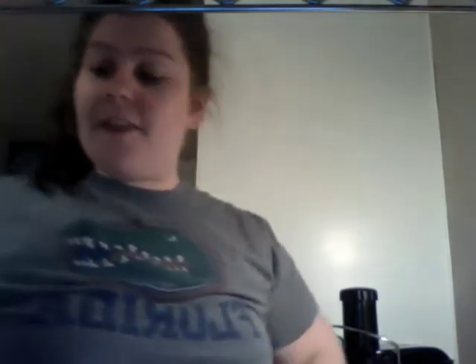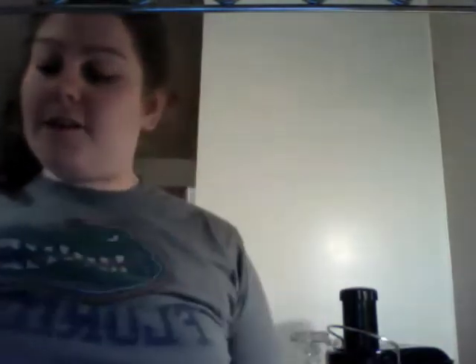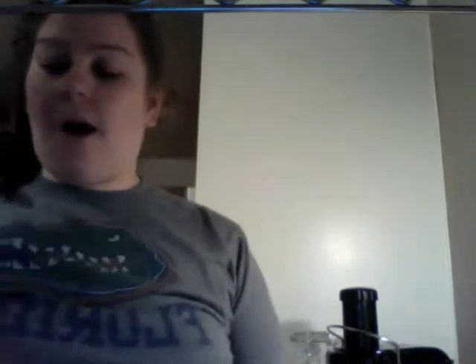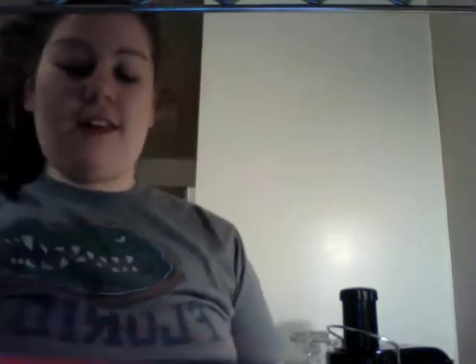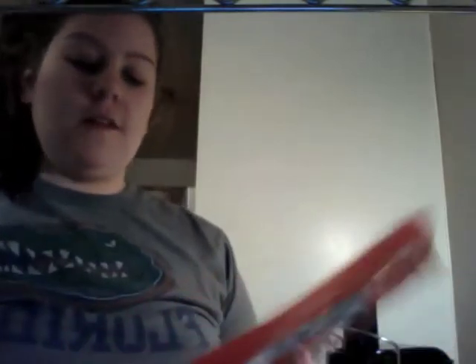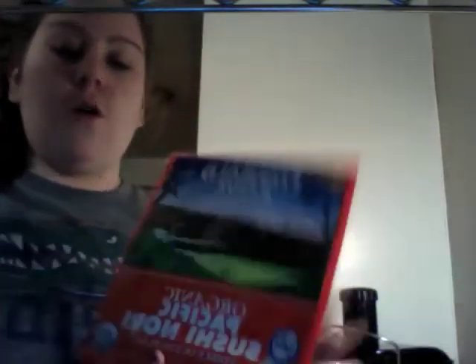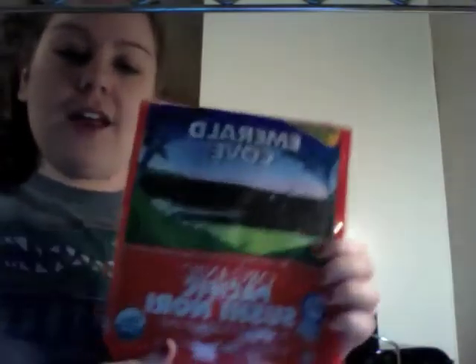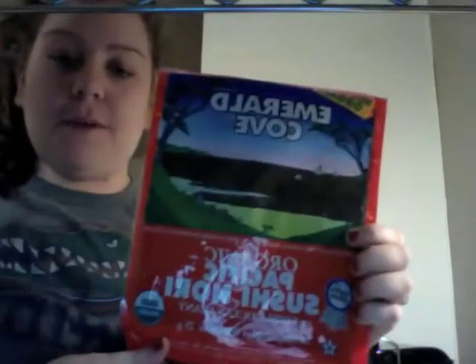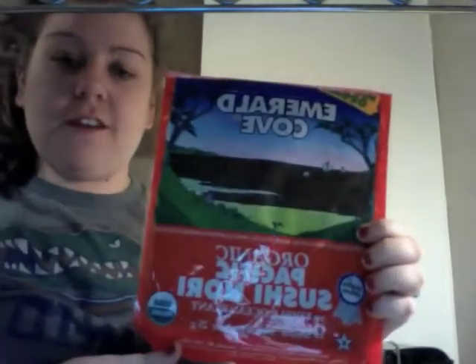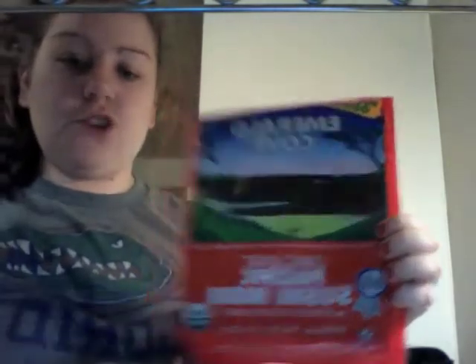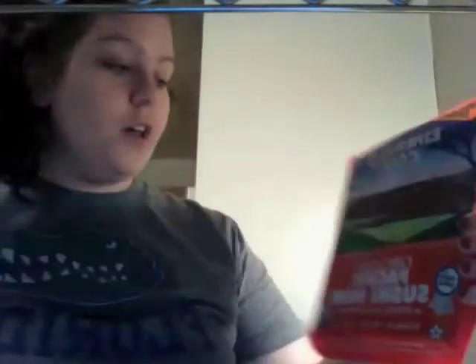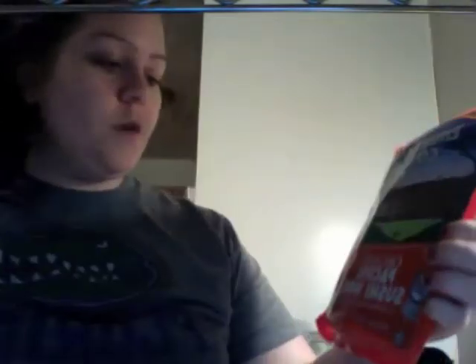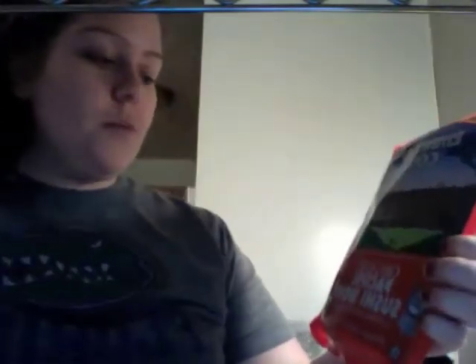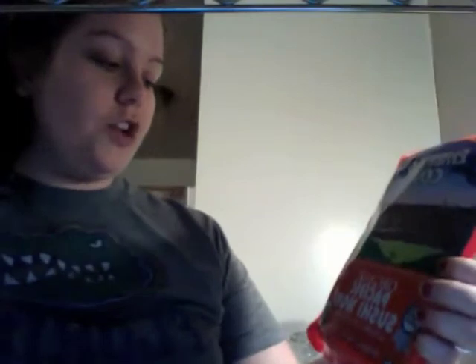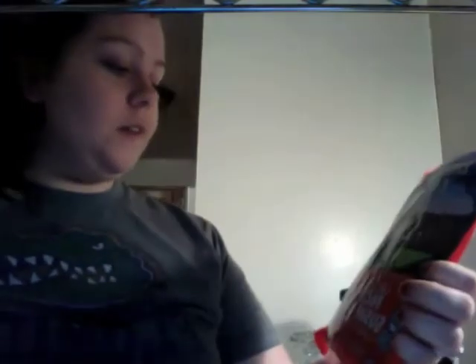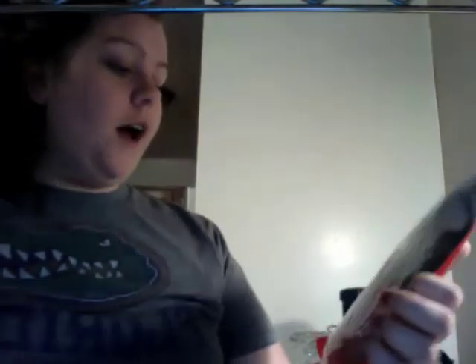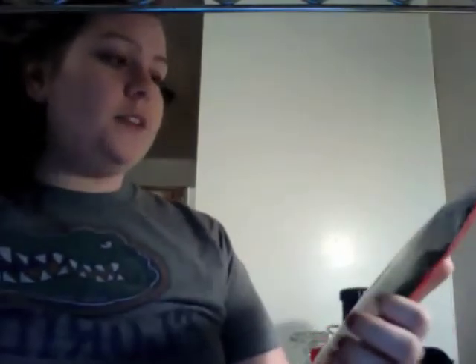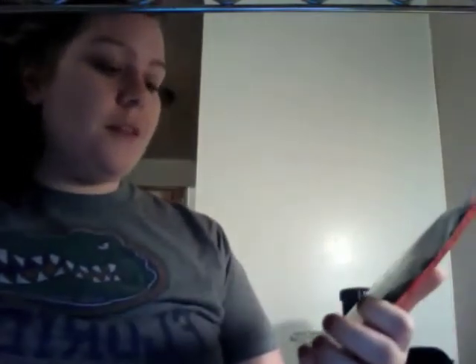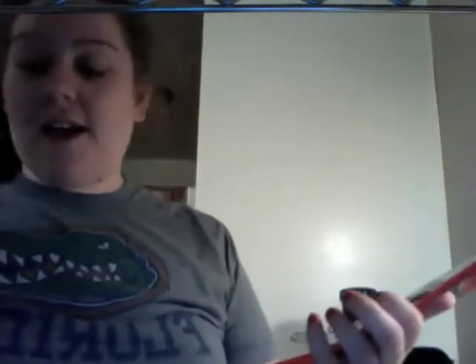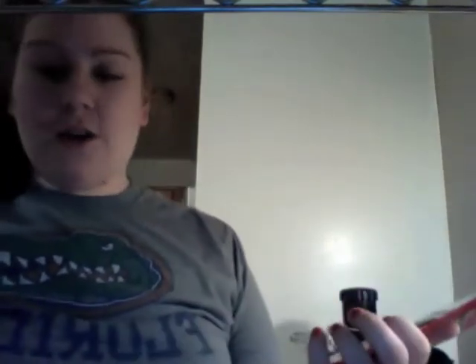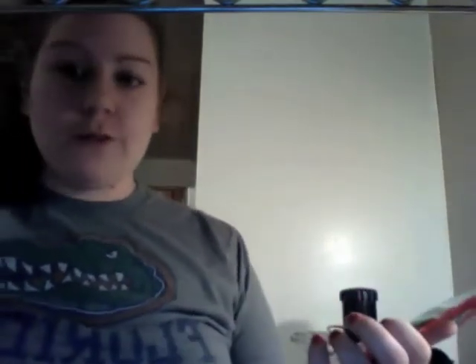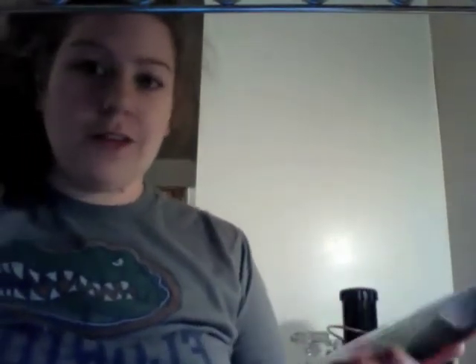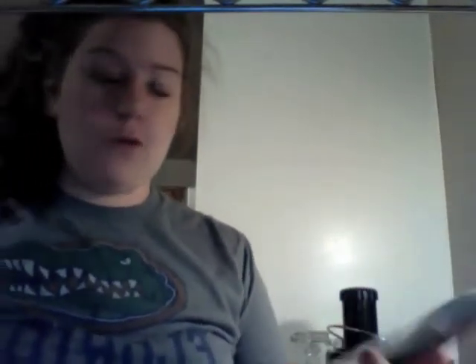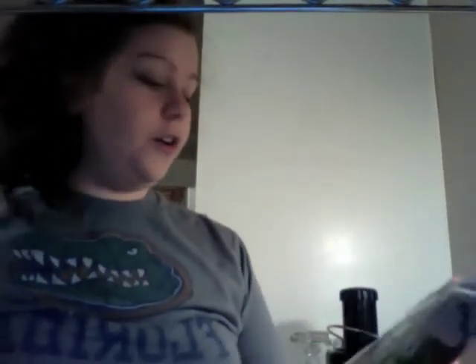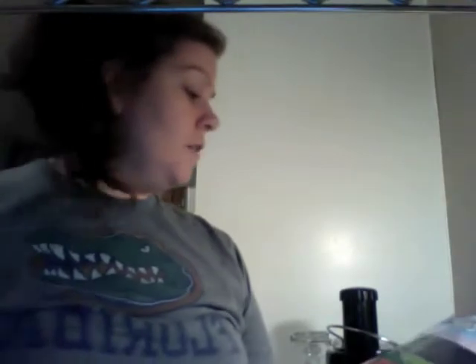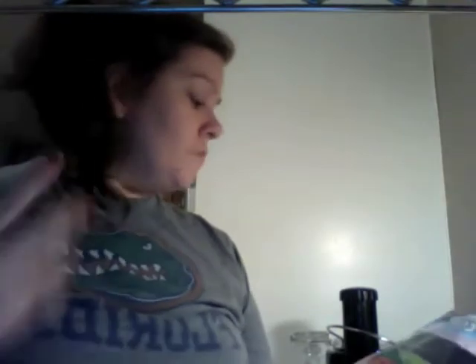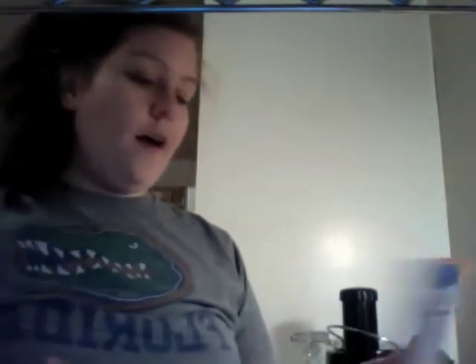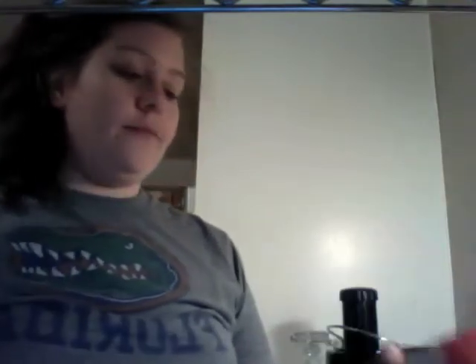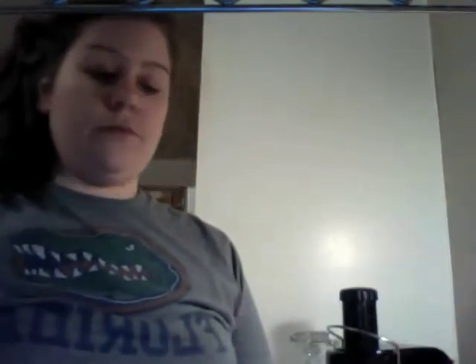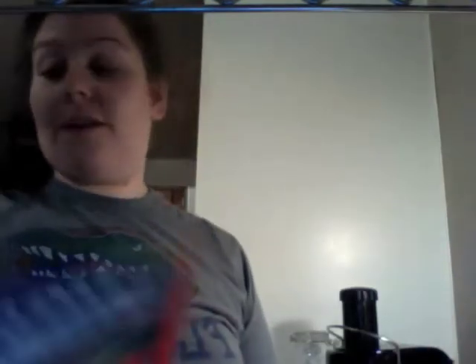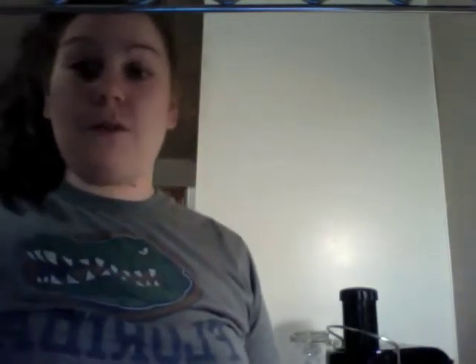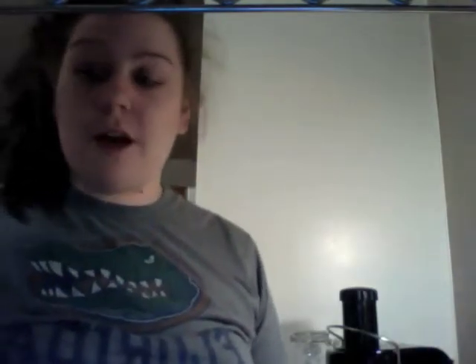And then of course I bought this organic Pacific sushi nori. These are the big sheets and ten come in this pack. I got it at Whole Foods for like three or four dollars — it was really the only option.